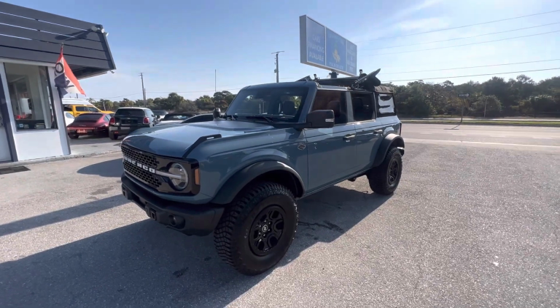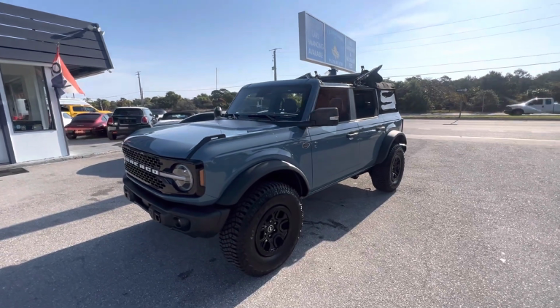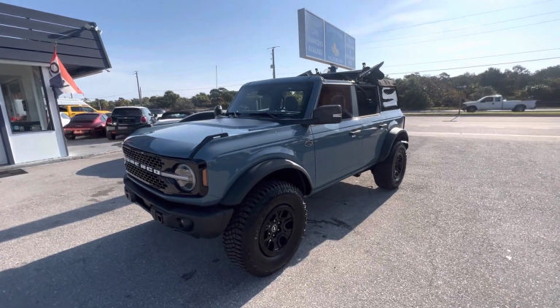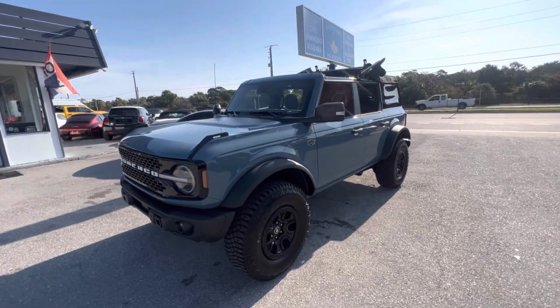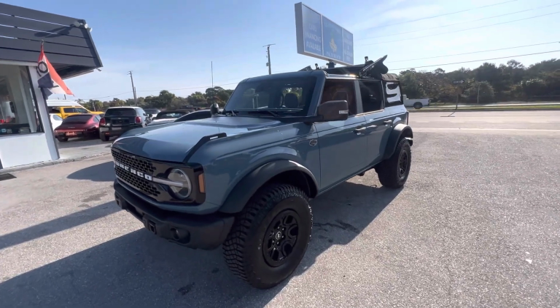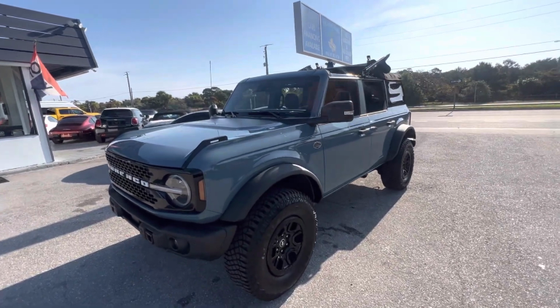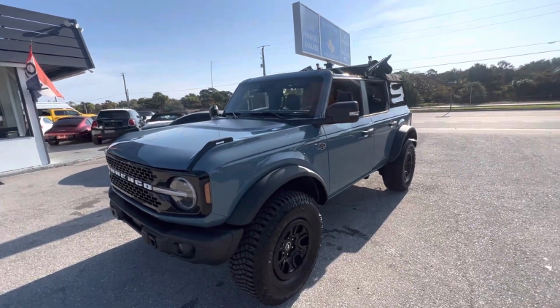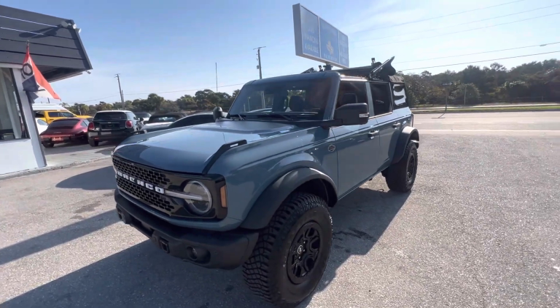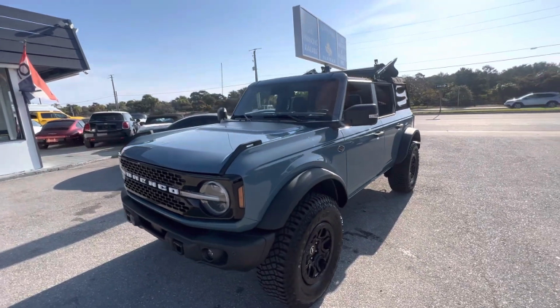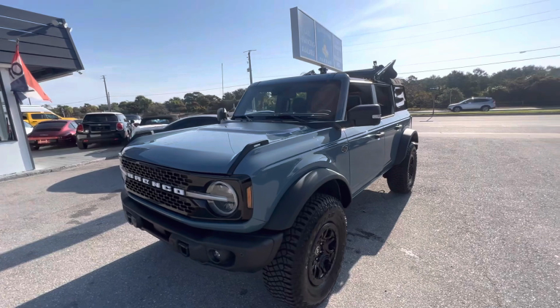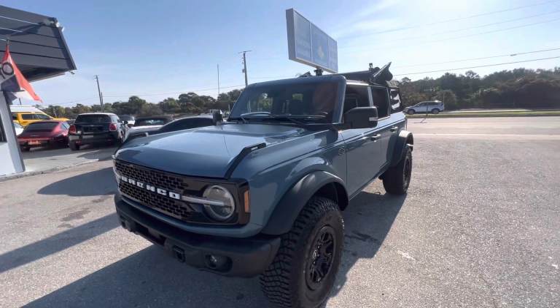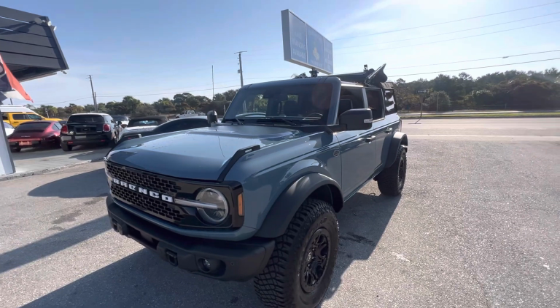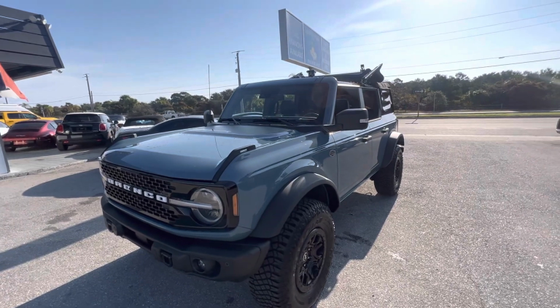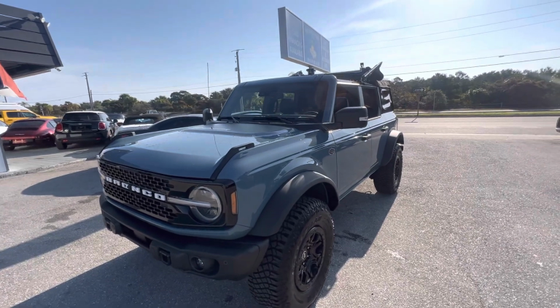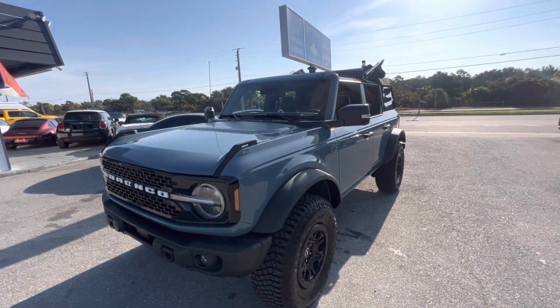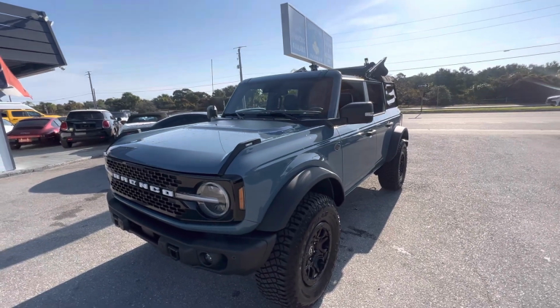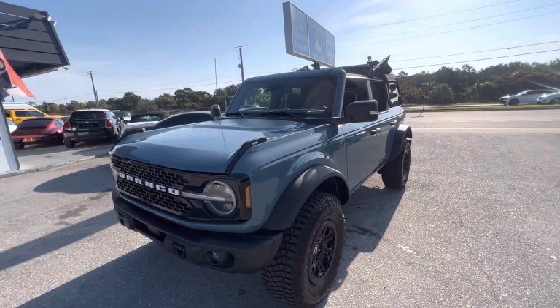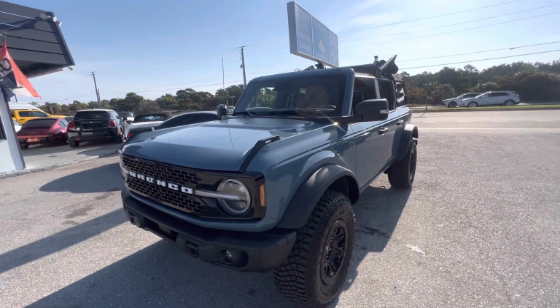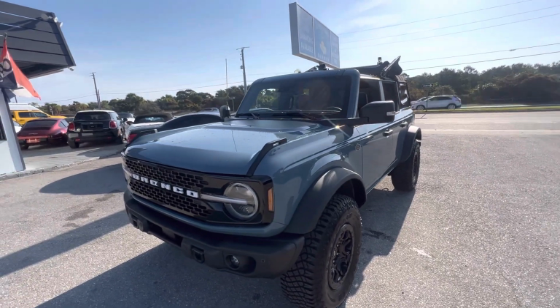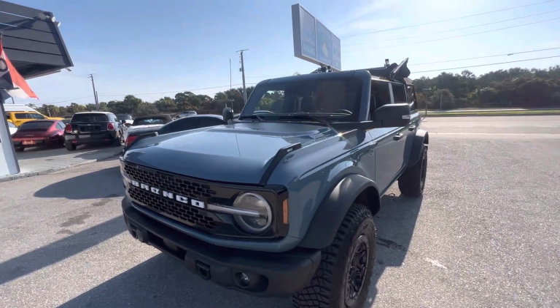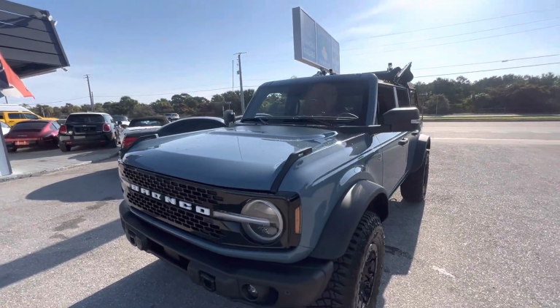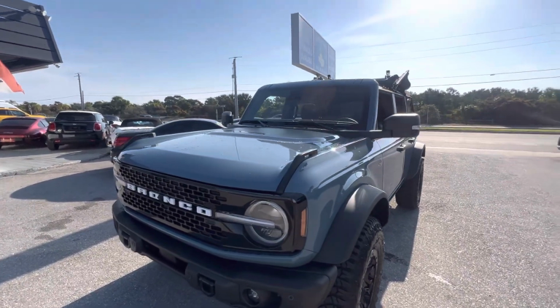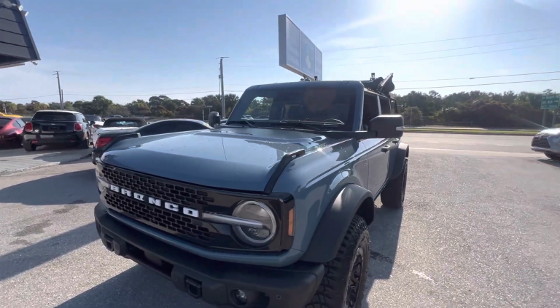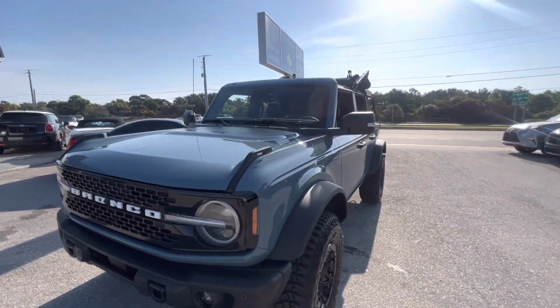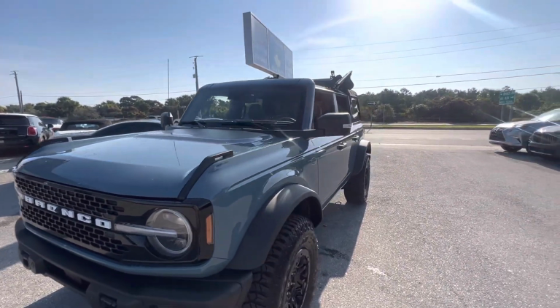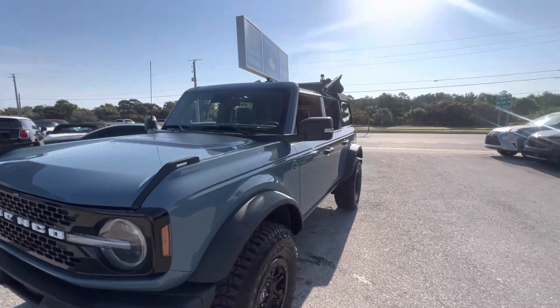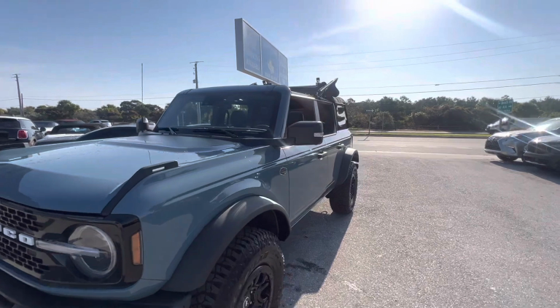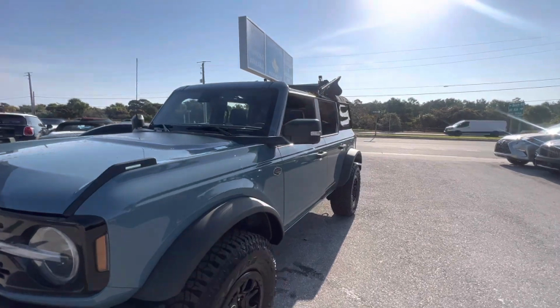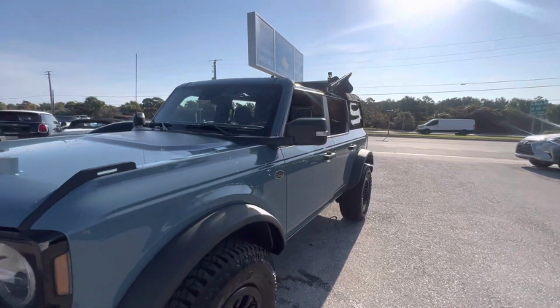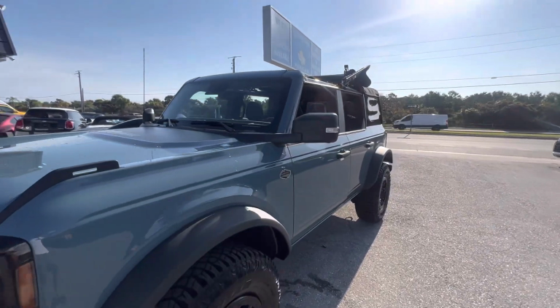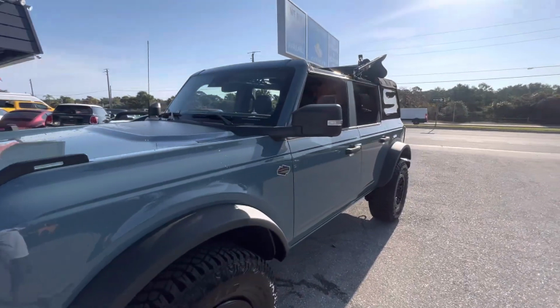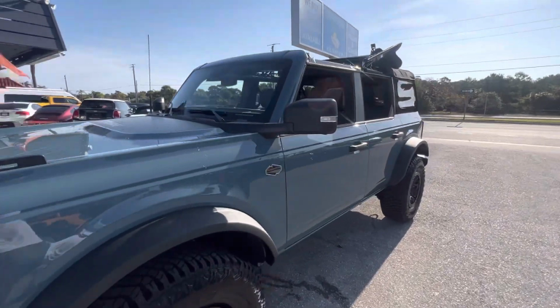Good morning, everyone. Chris McKee here, Classic Cars at Palm Beach. We just took in this 2023 Bronco, and we're going to do a walk-around condition video on it.